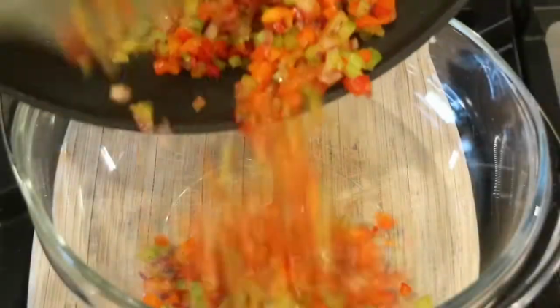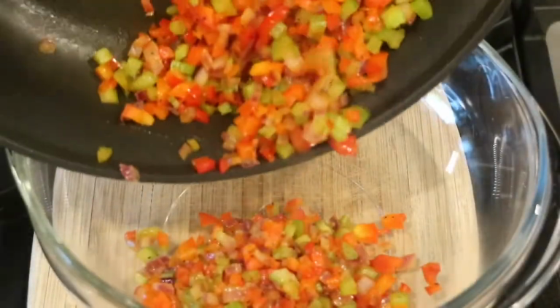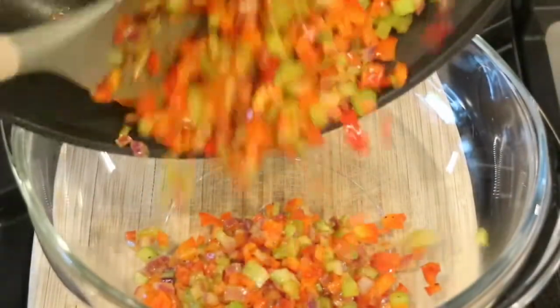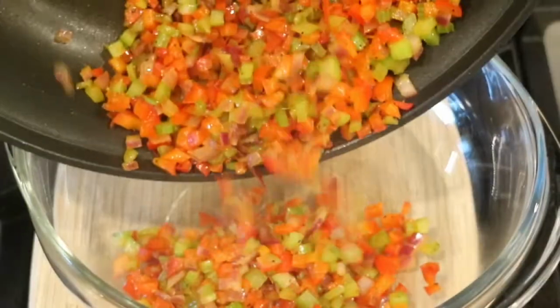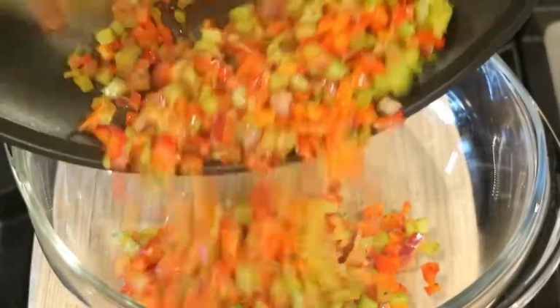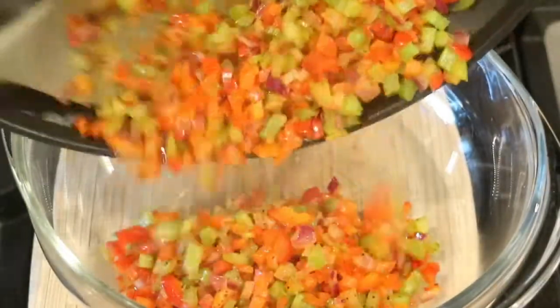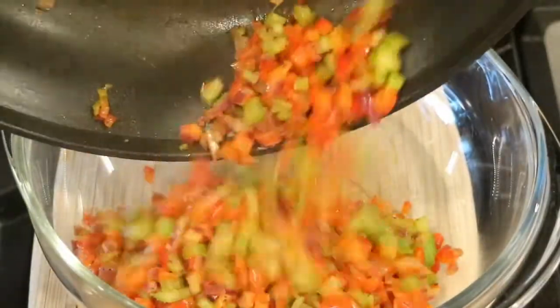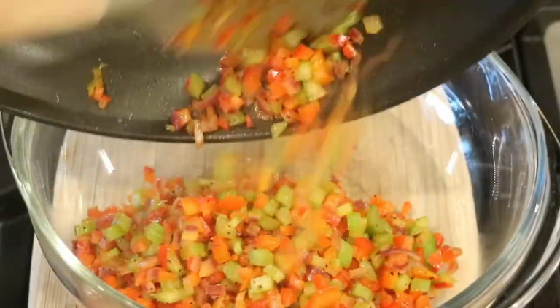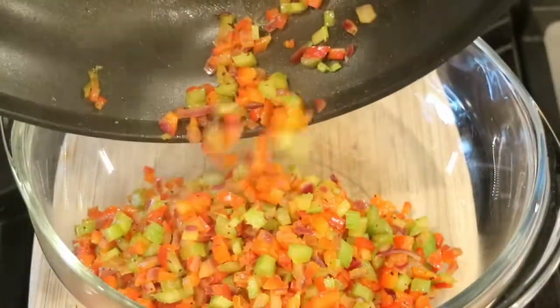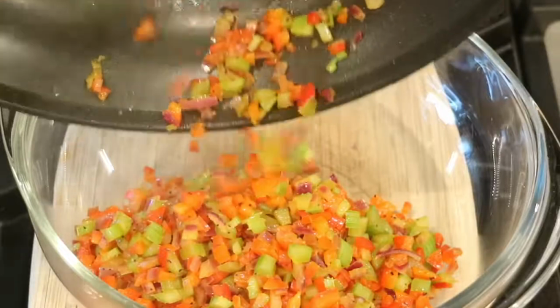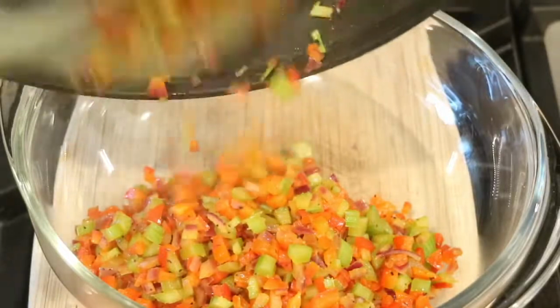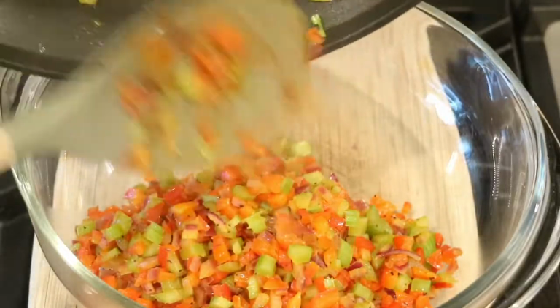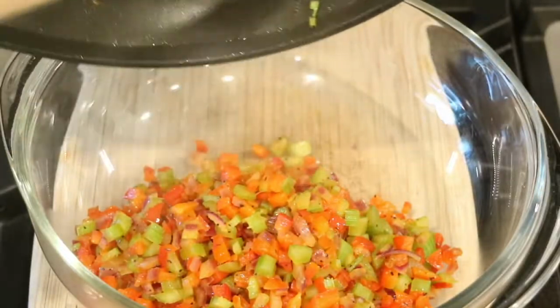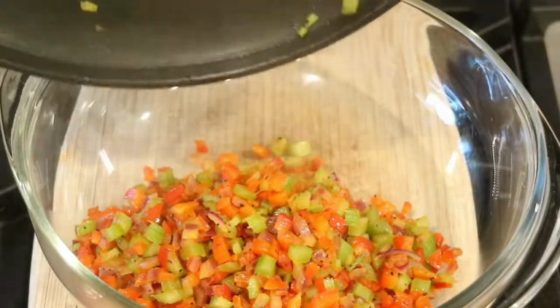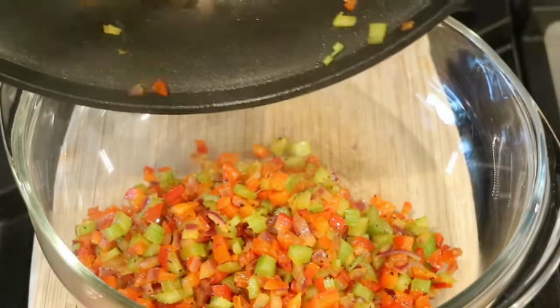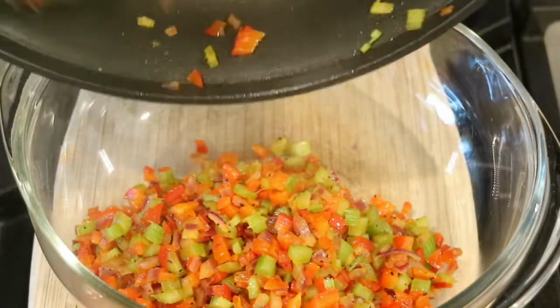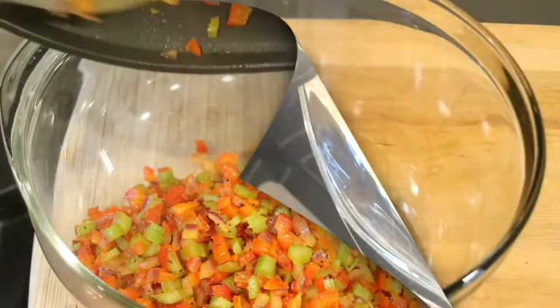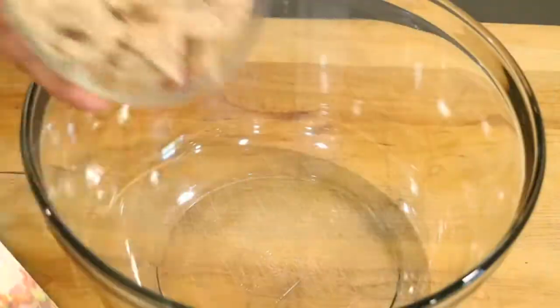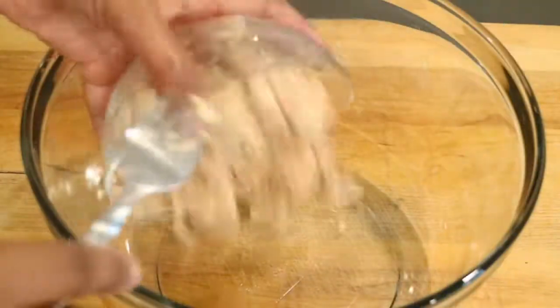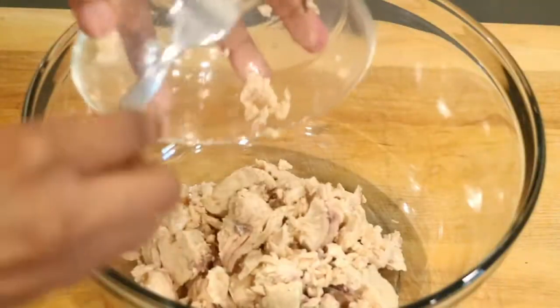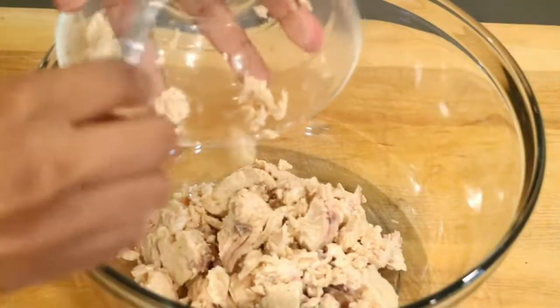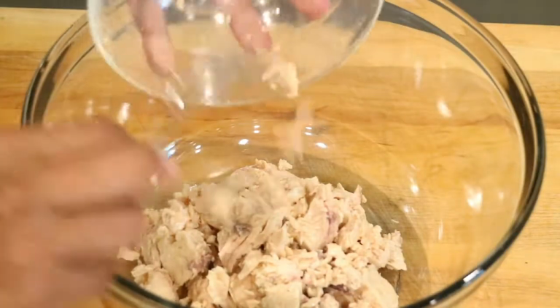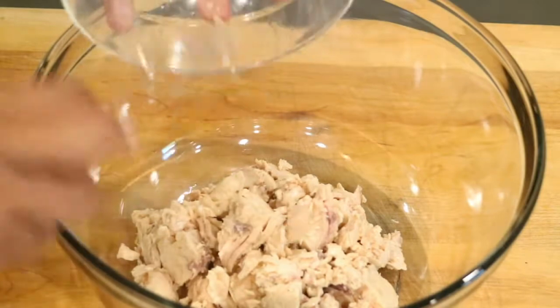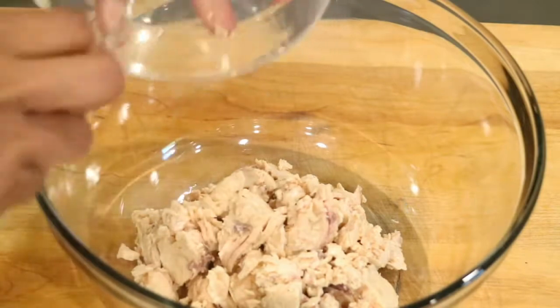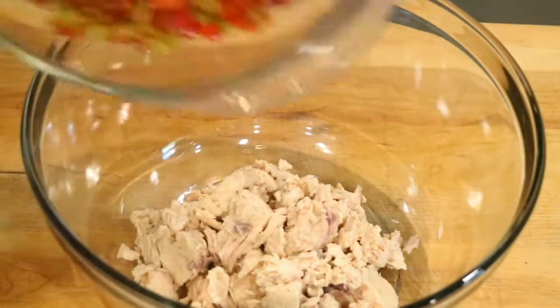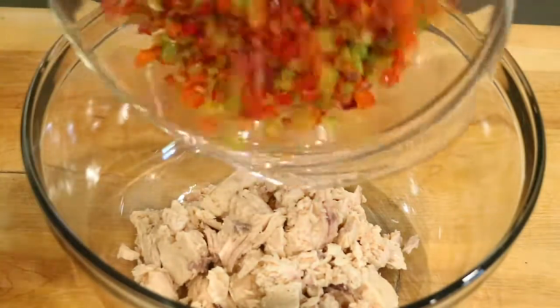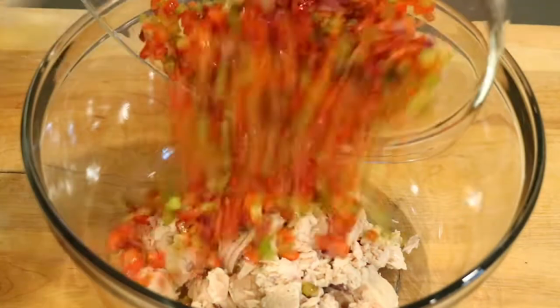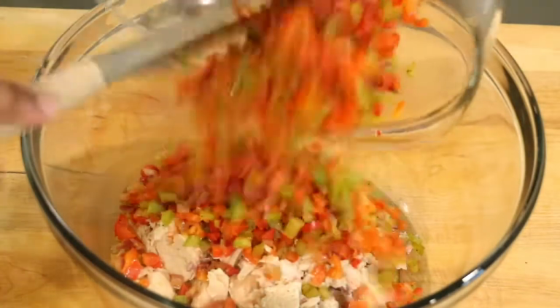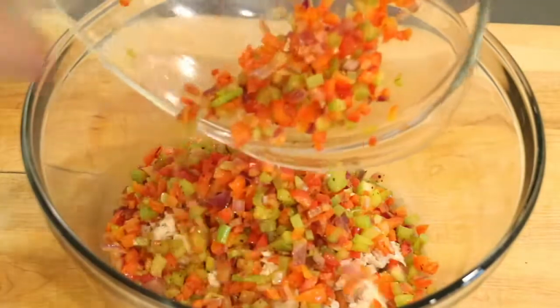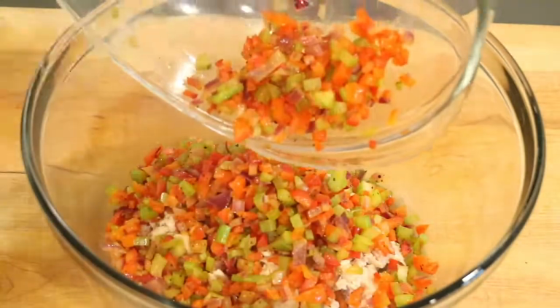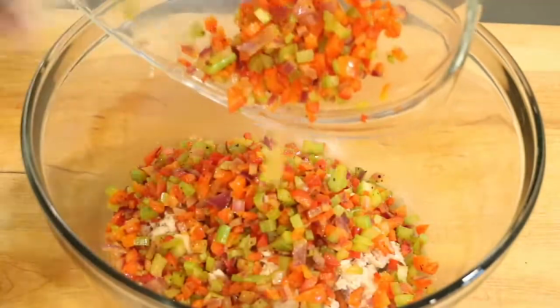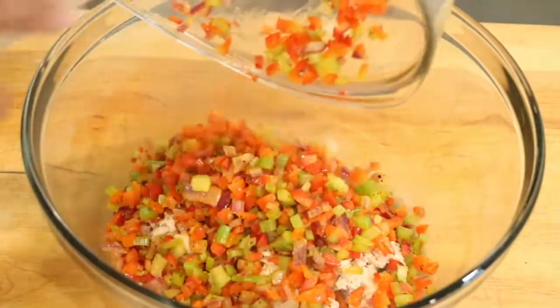I'm going to transfer my sautéed vegetables to a separate bowl, and now I'm going to put together the salmon mixture. In a large bowl, I'm going to add the canned salmon and then add the sautéed vegetables.